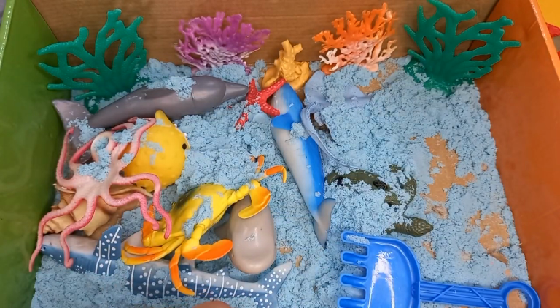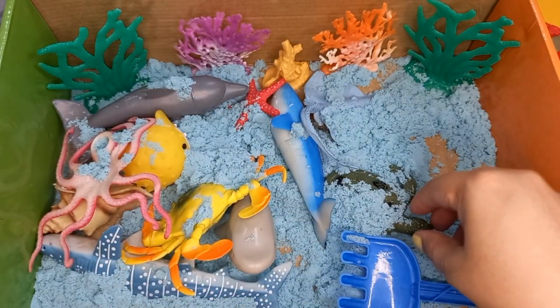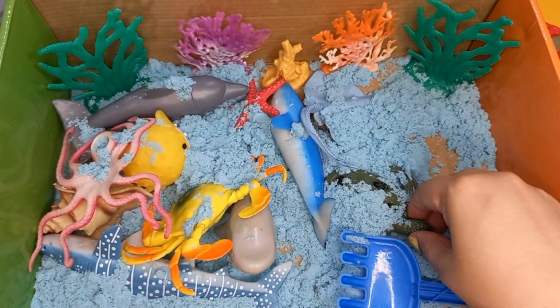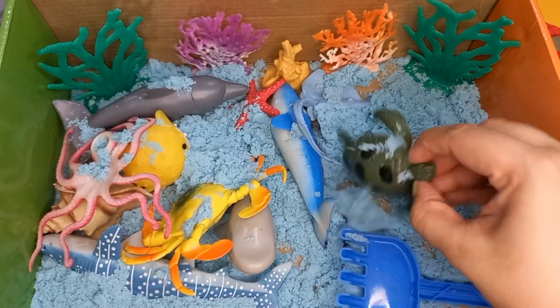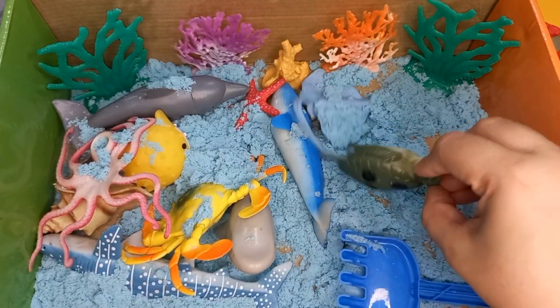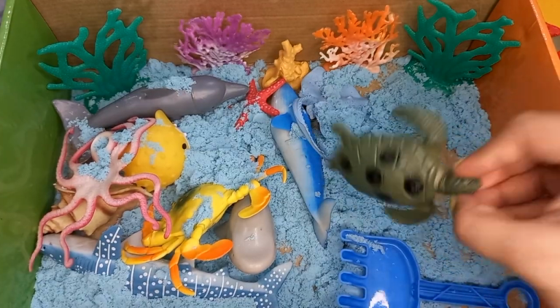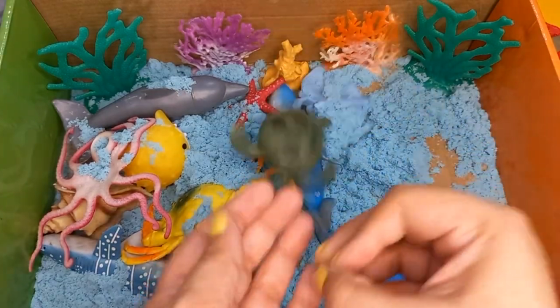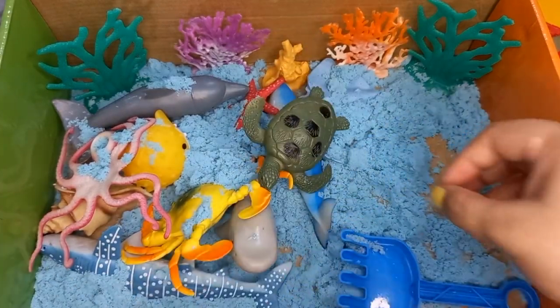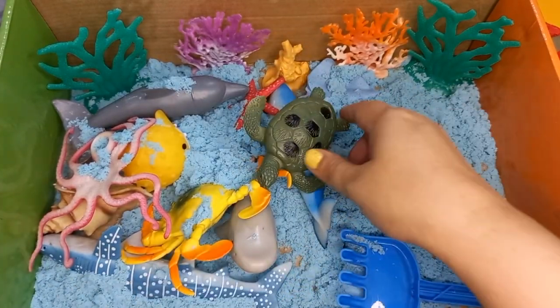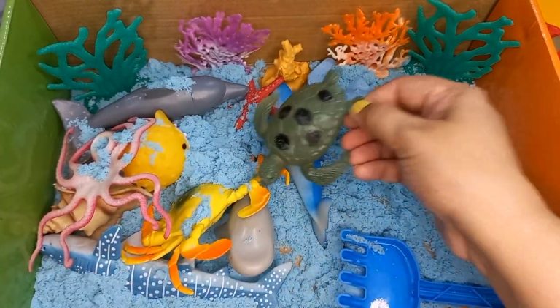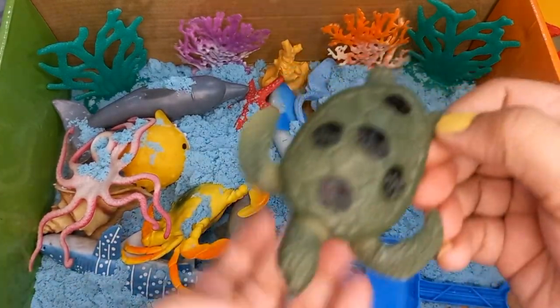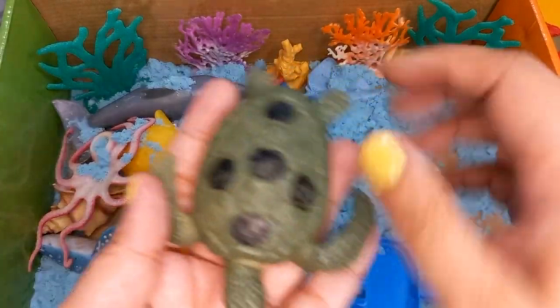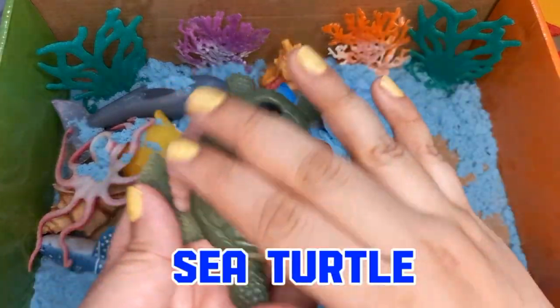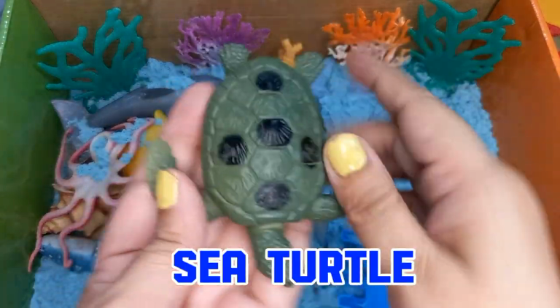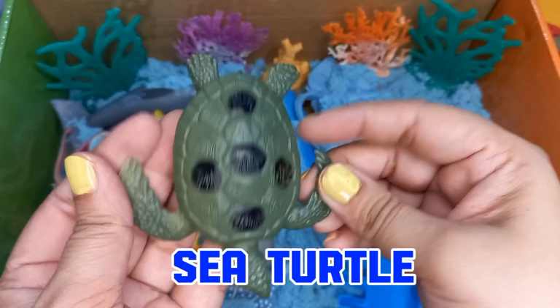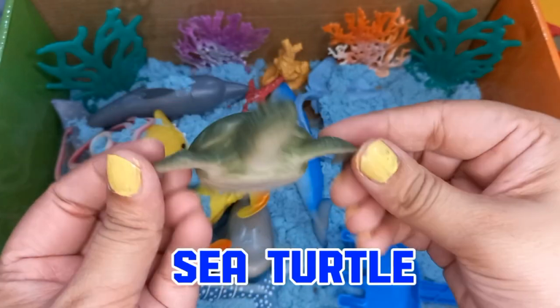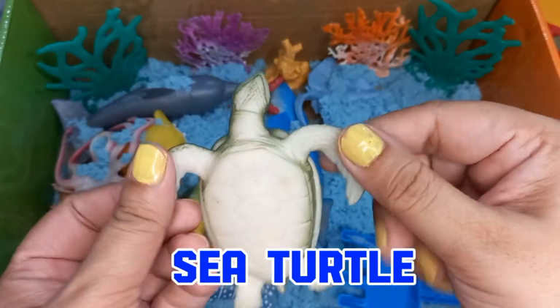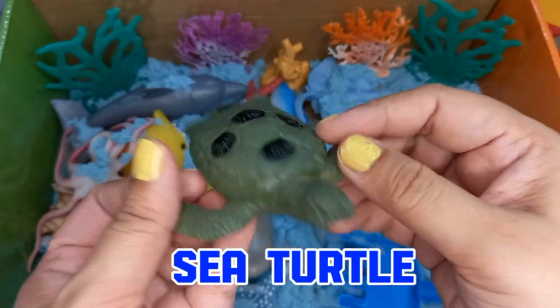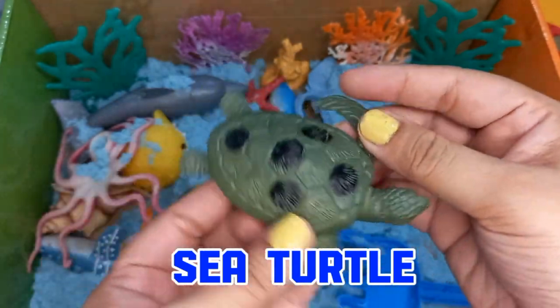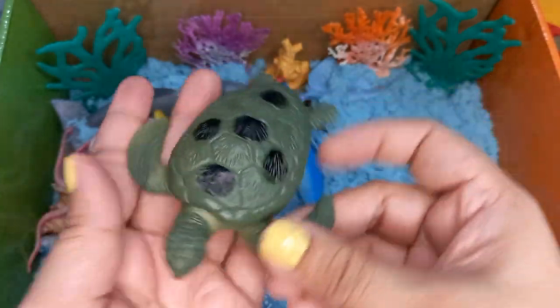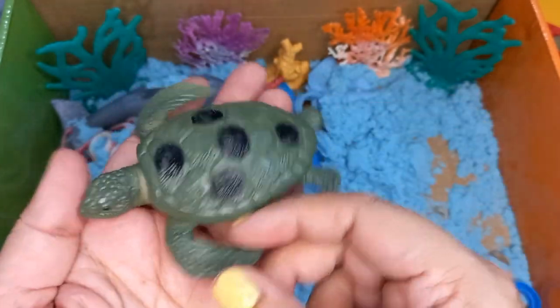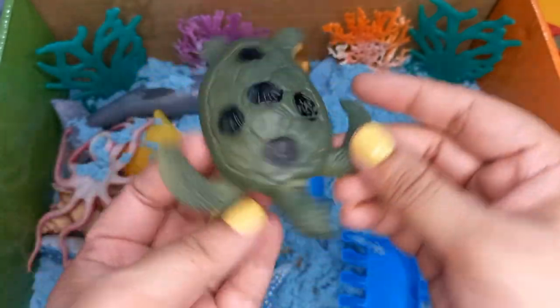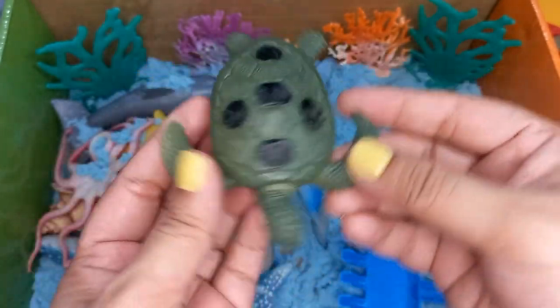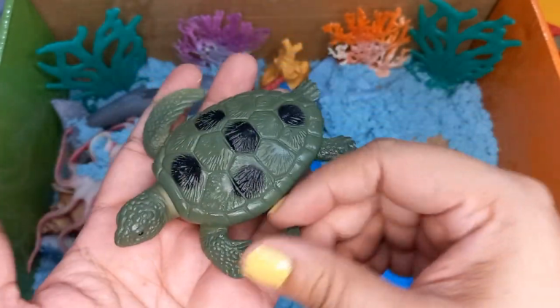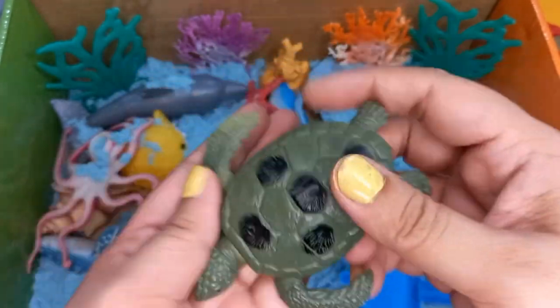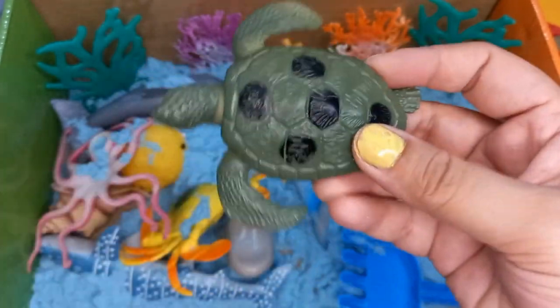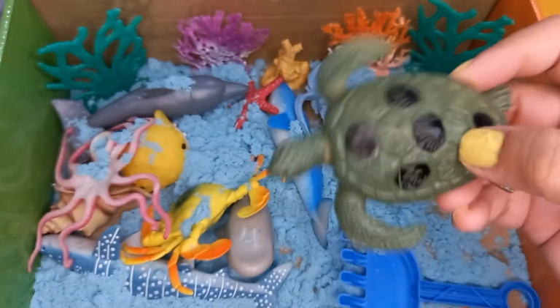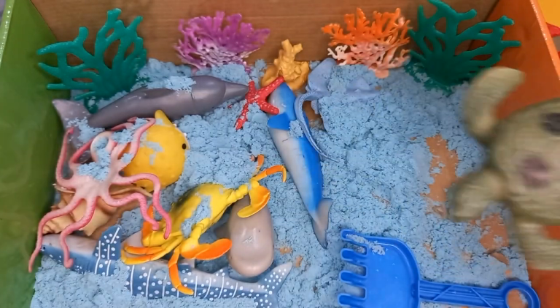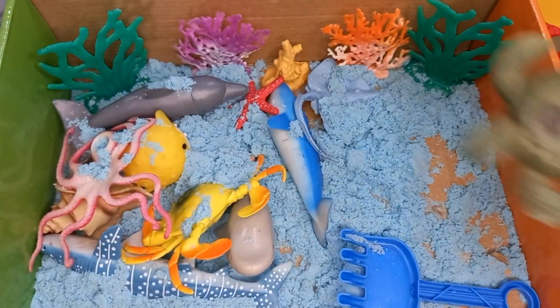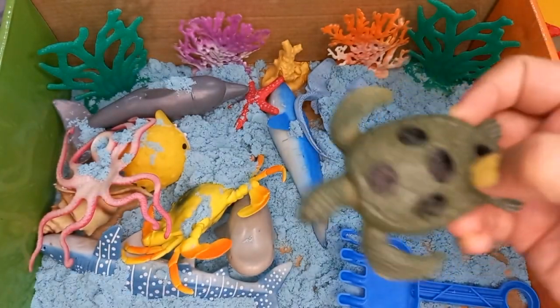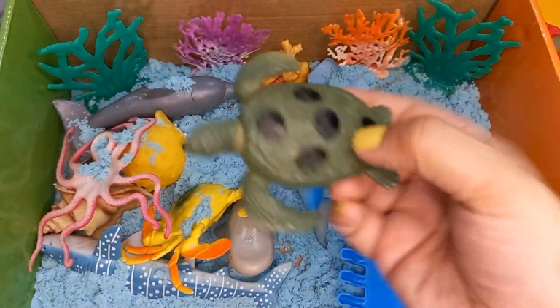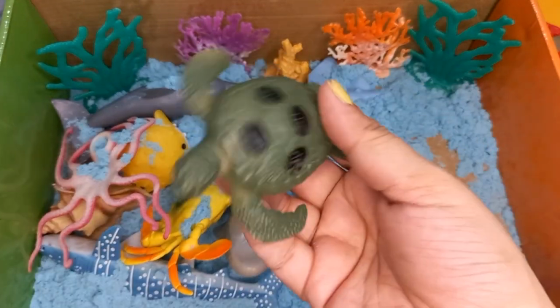And here we have a sea turtle. Sea turtles are also called buried turtles. They are reptiles.